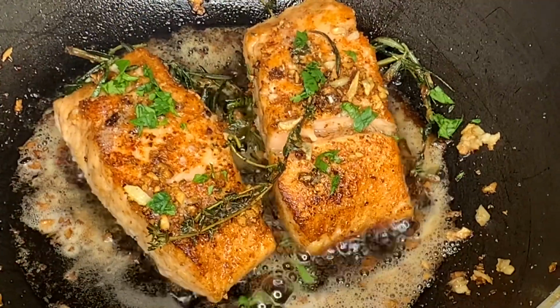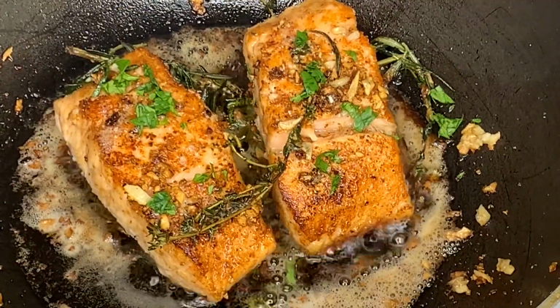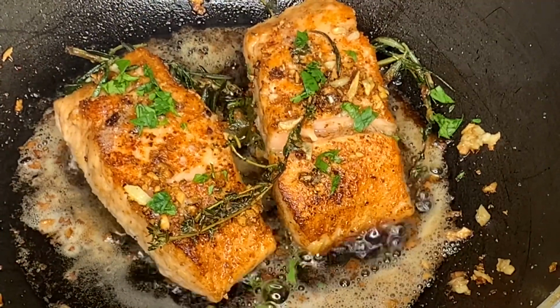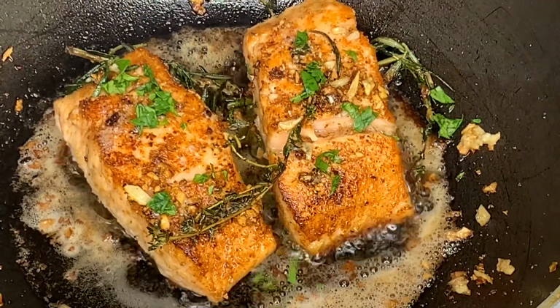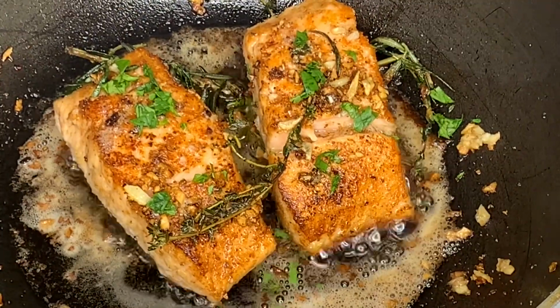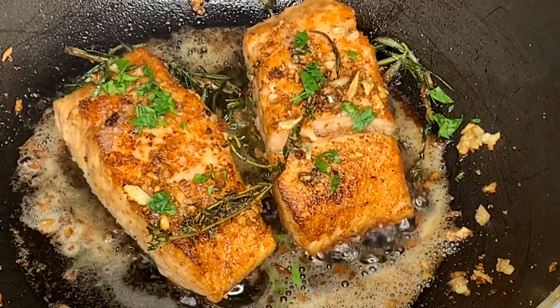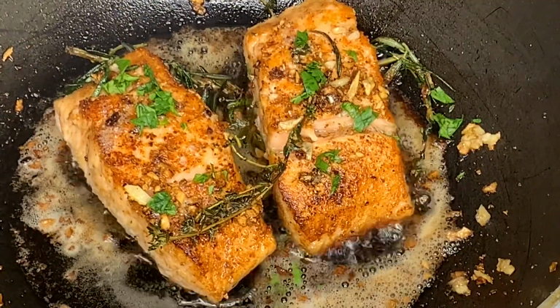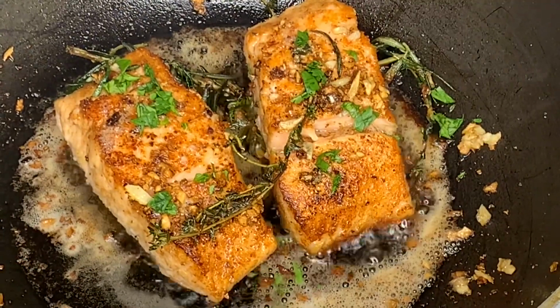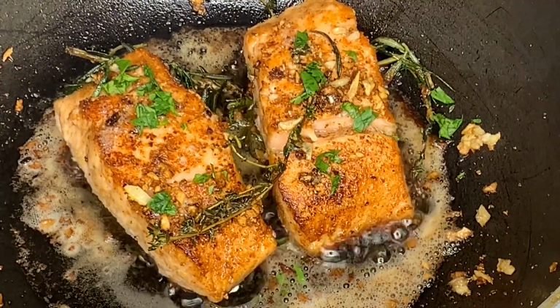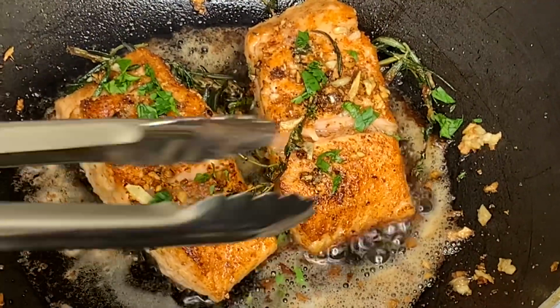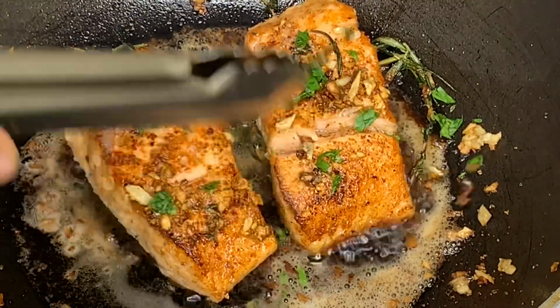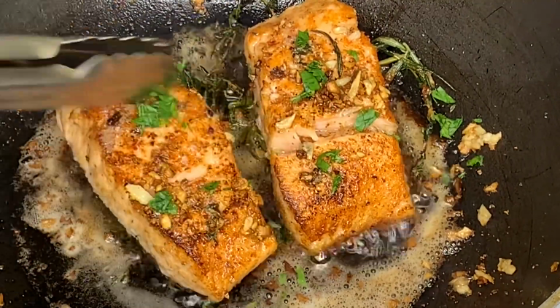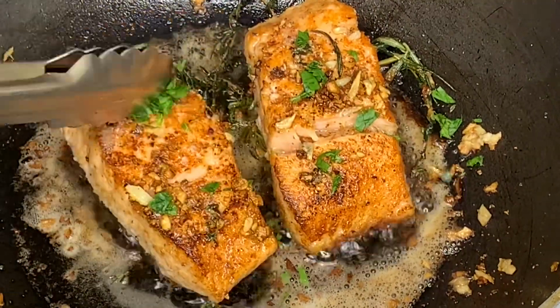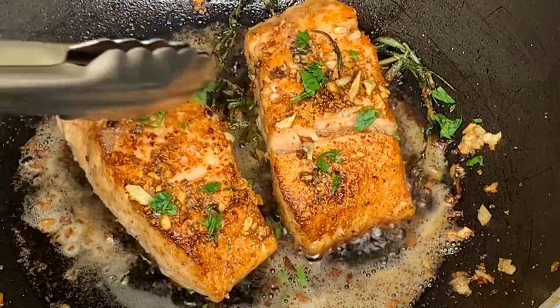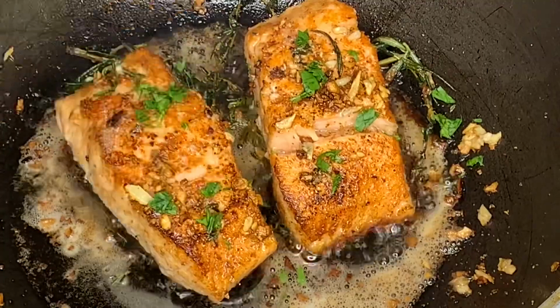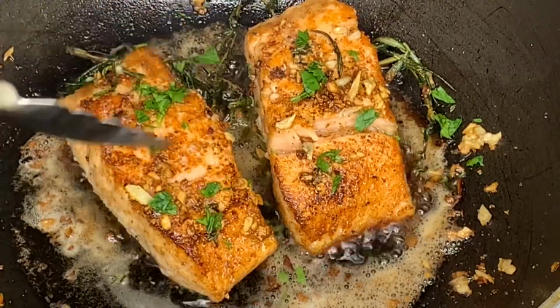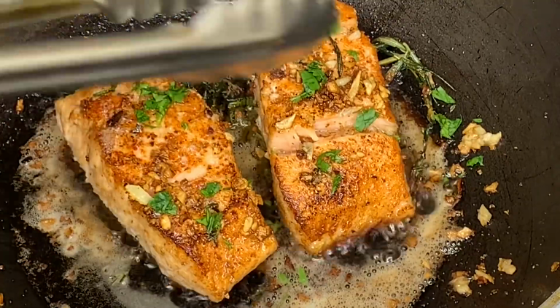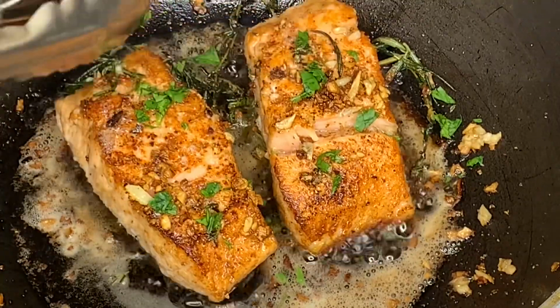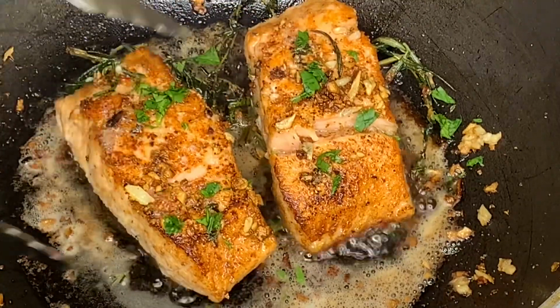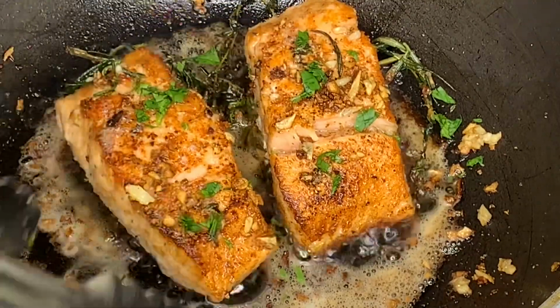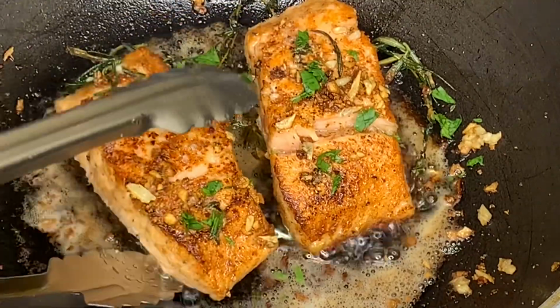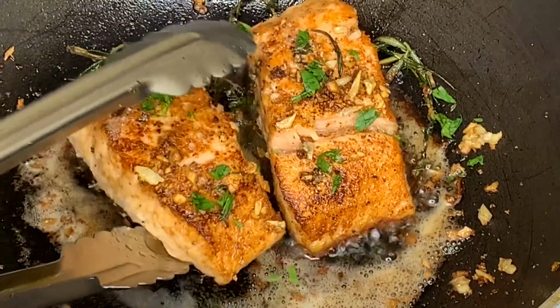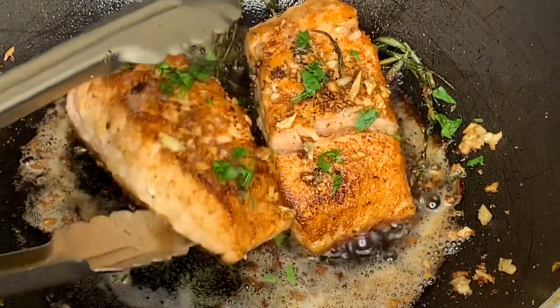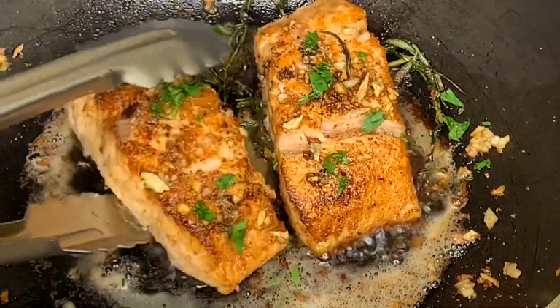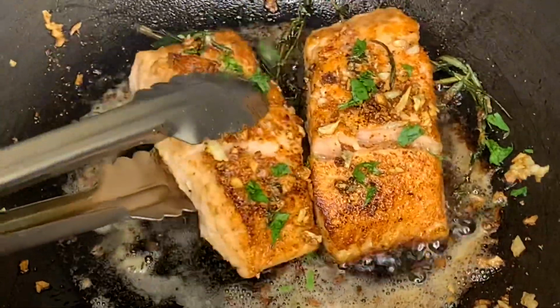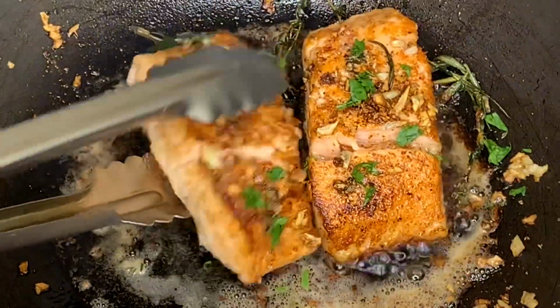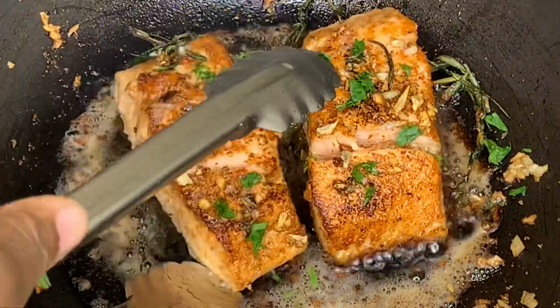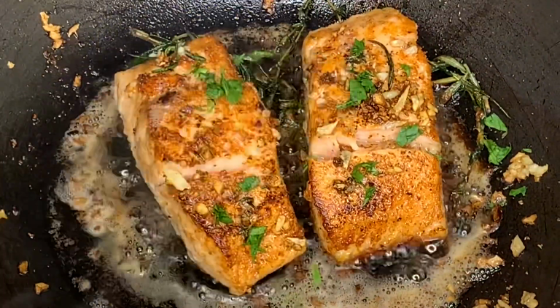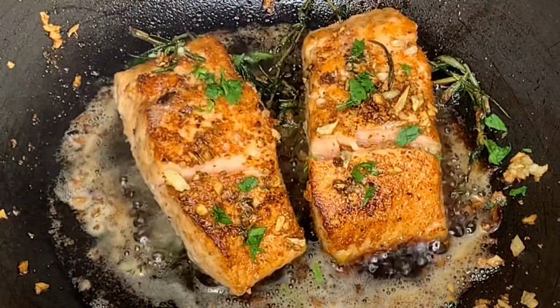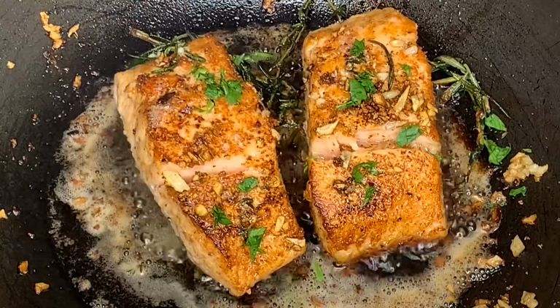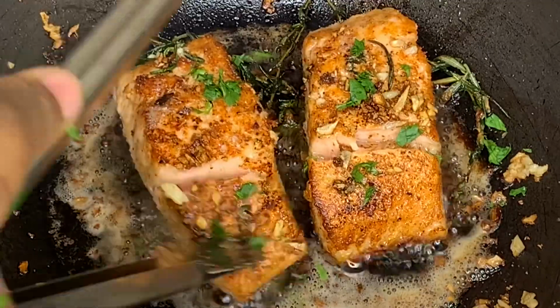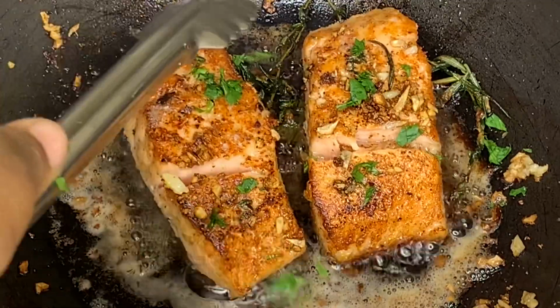And that is it for making pan seared salmon with rosemary, garlic, and fresh thyme. Thank you guys so much for watching this video, and I'll see you next time!